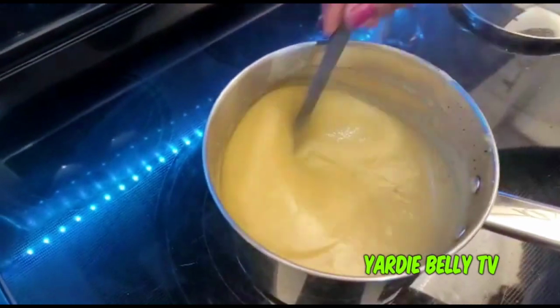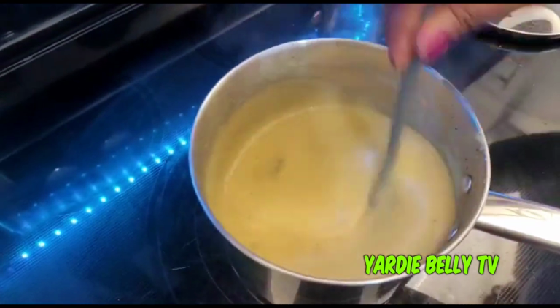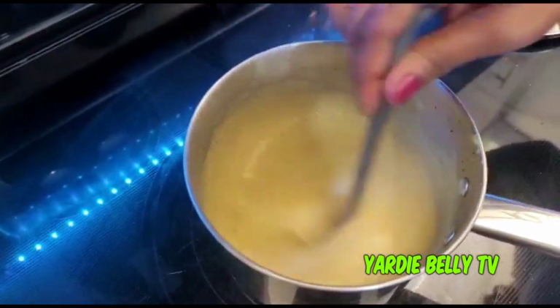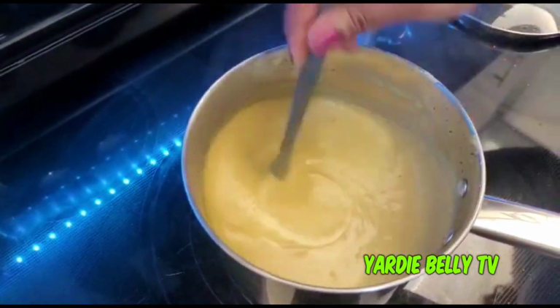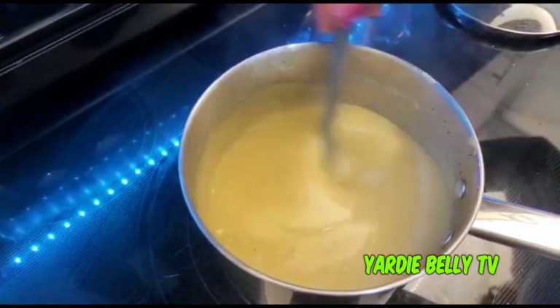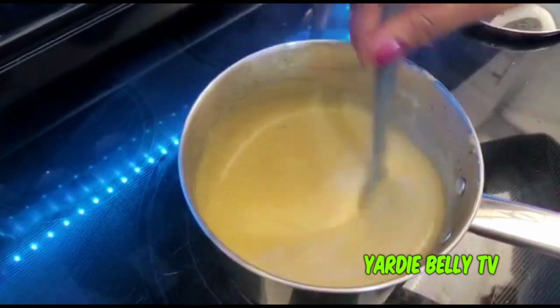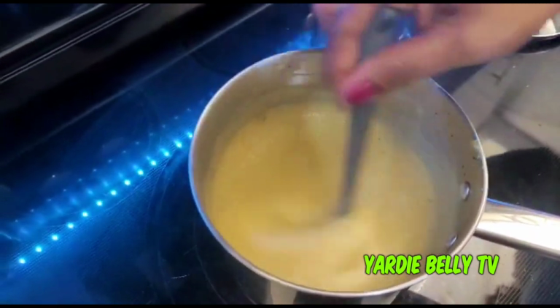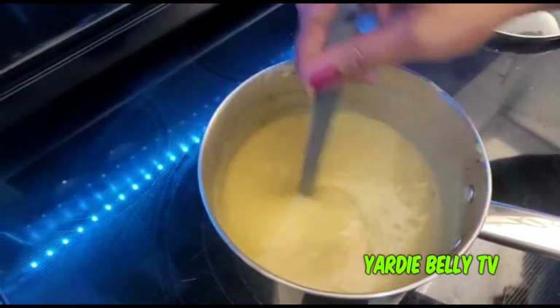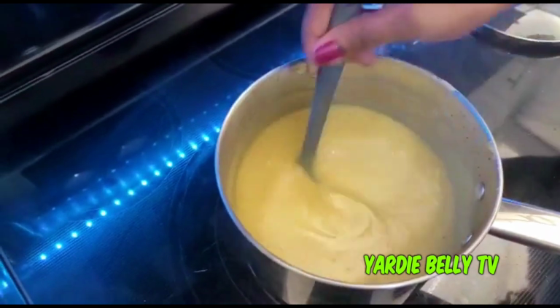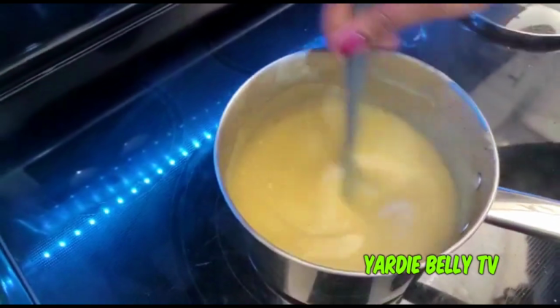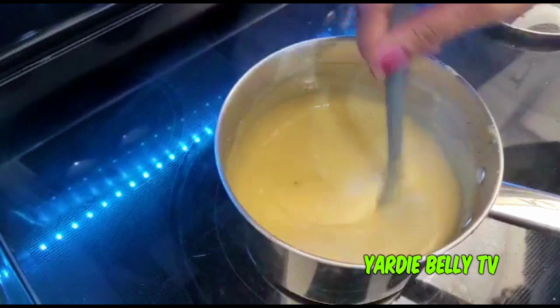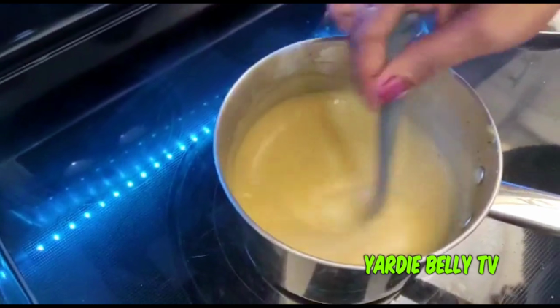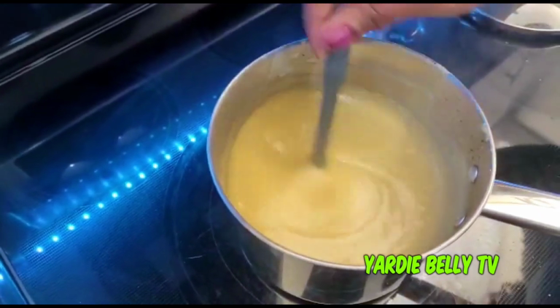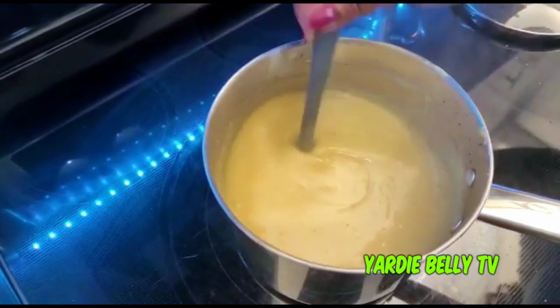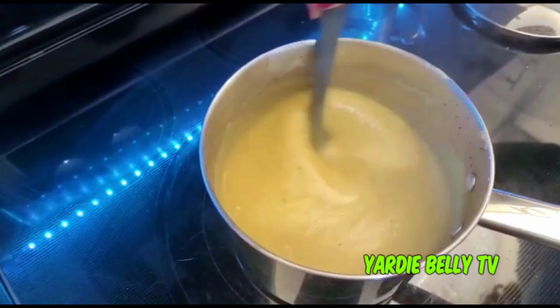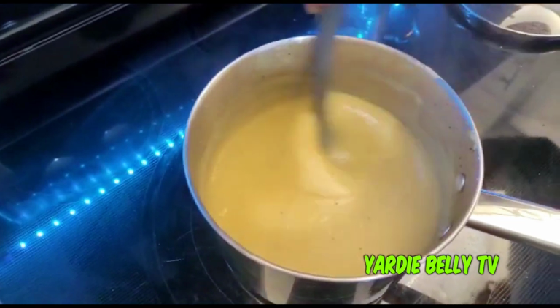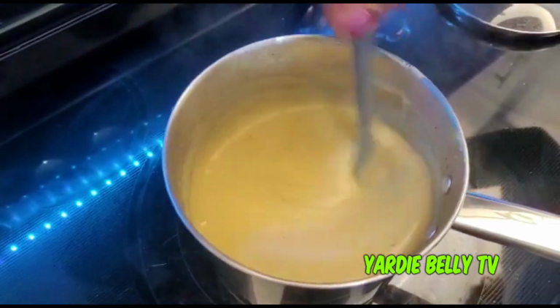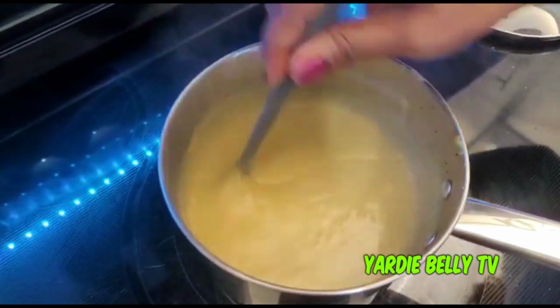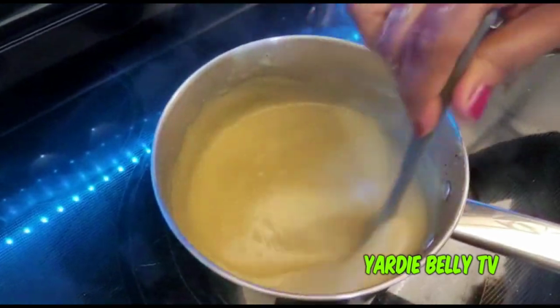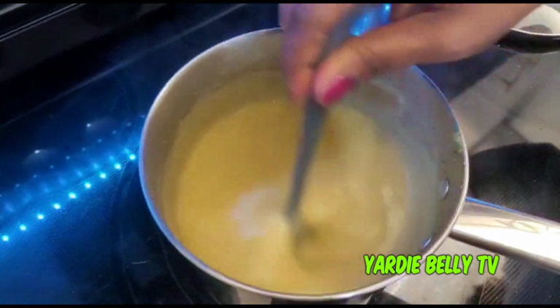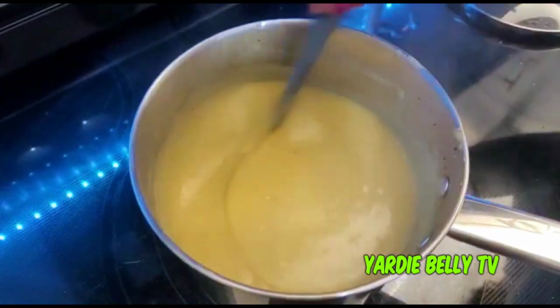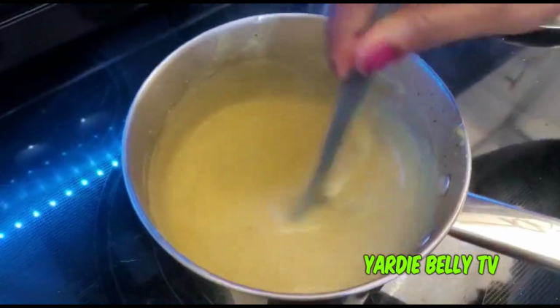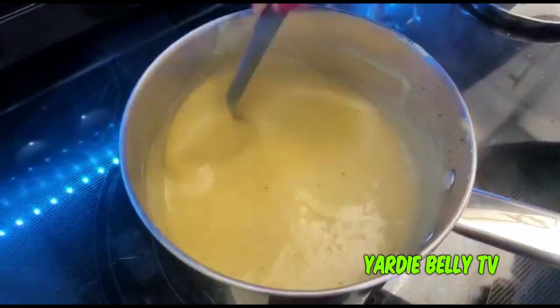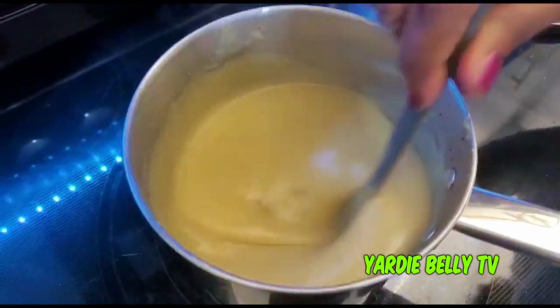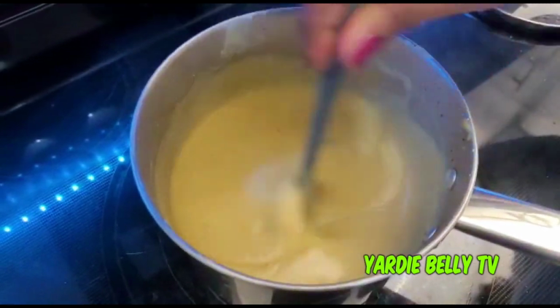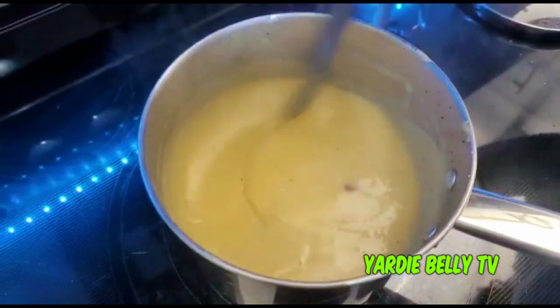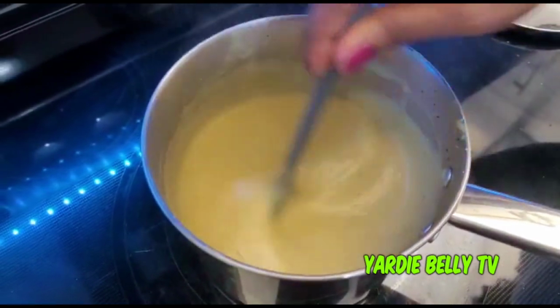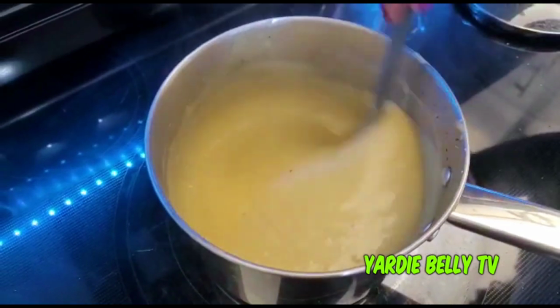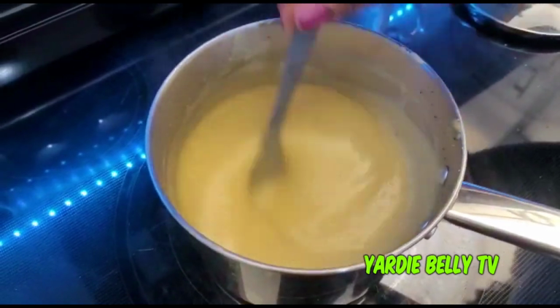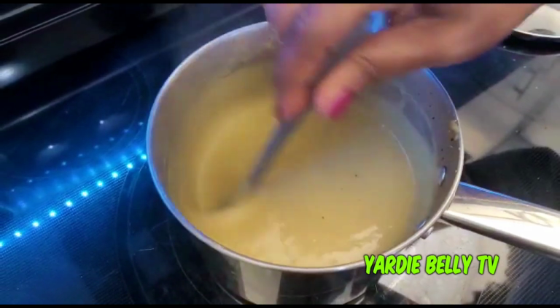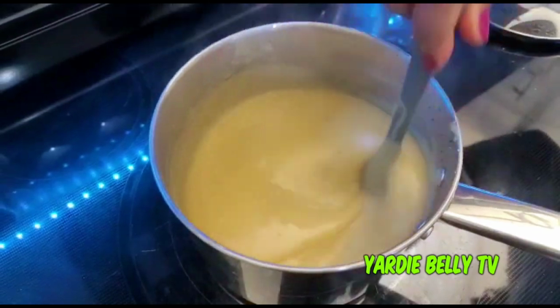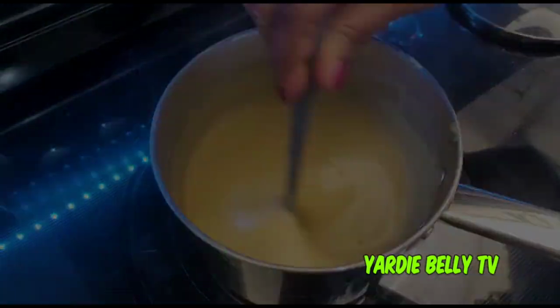The last thing I'm adding is the sea moss gel. Just allow the porridge to cook a little bit longer, and then we're done.